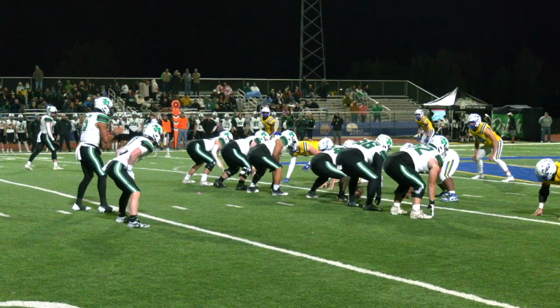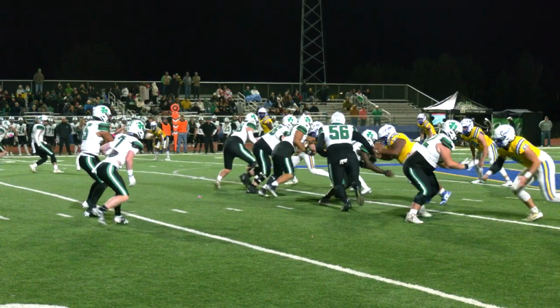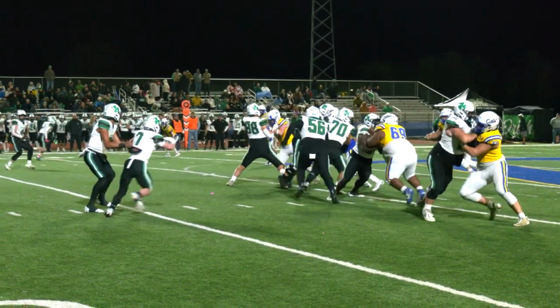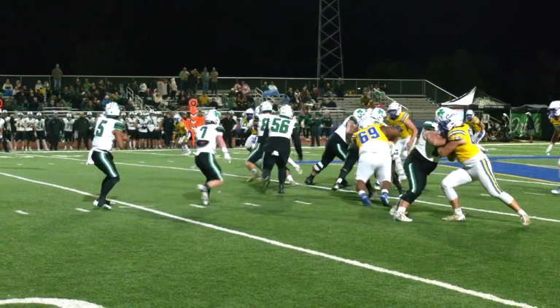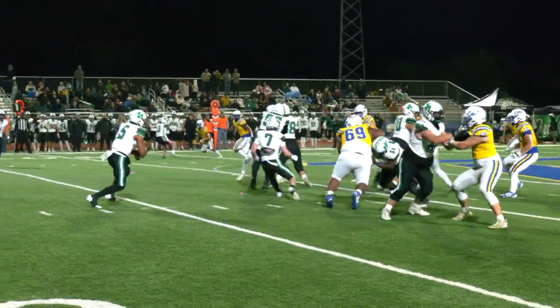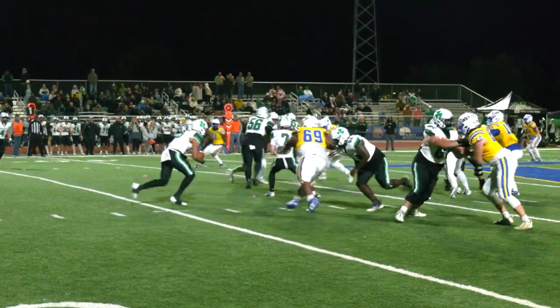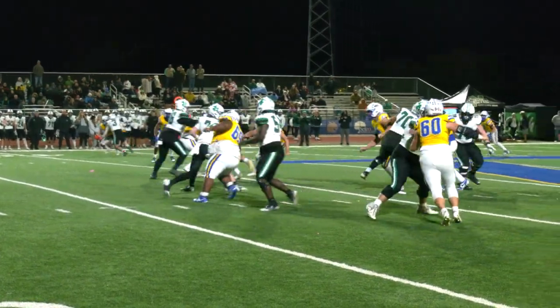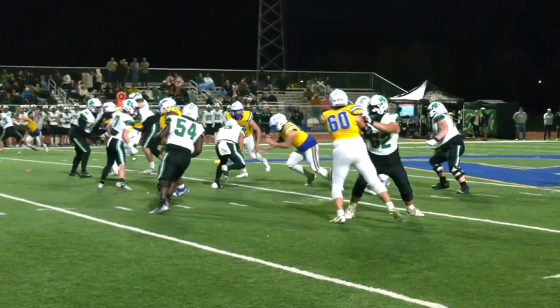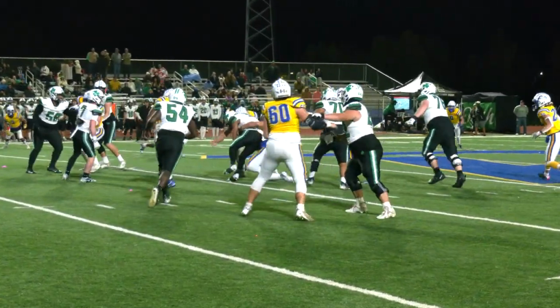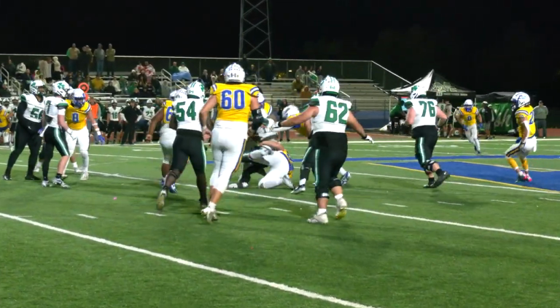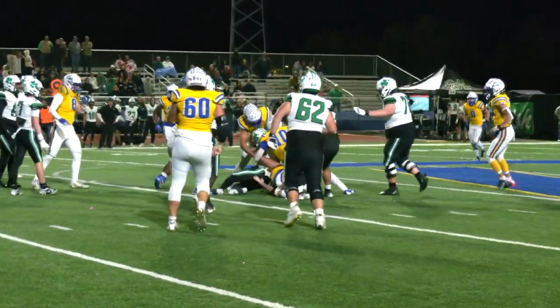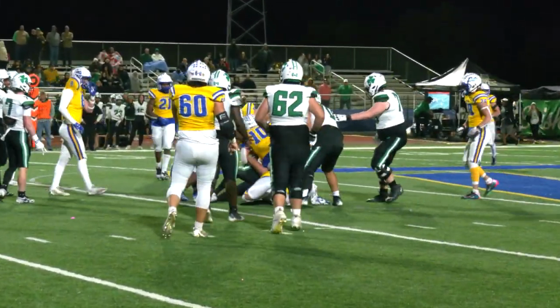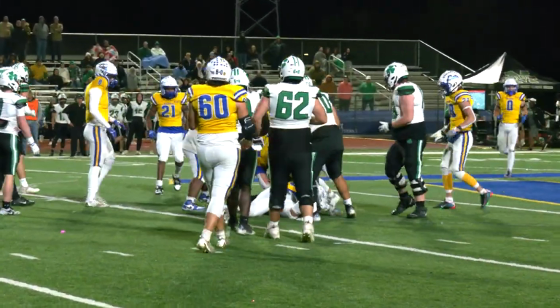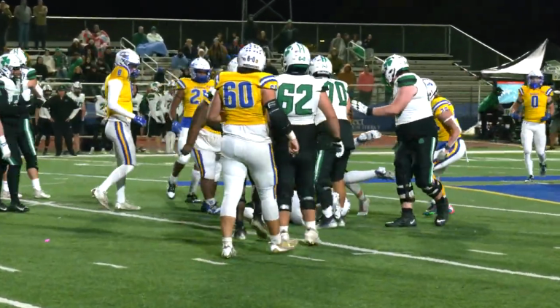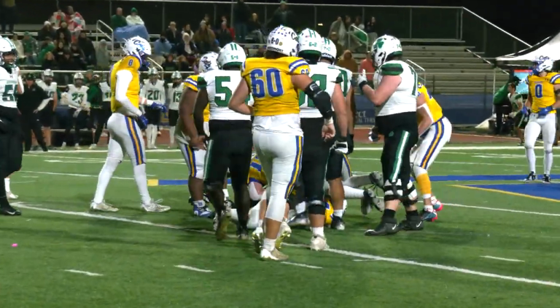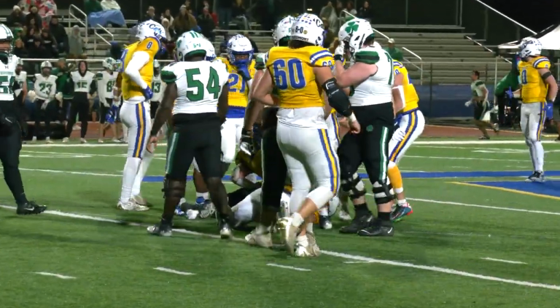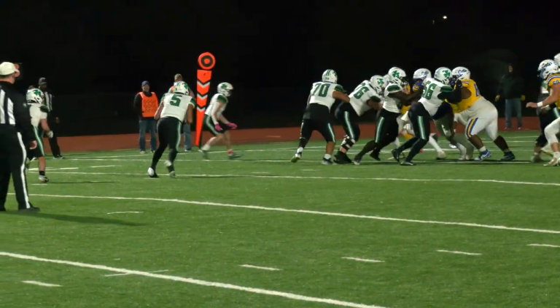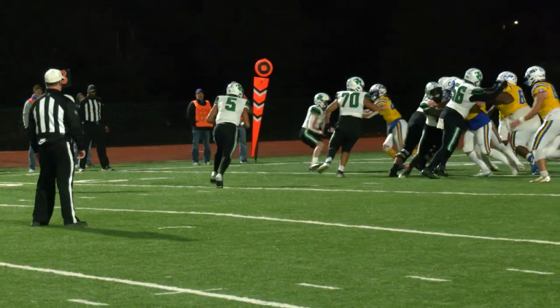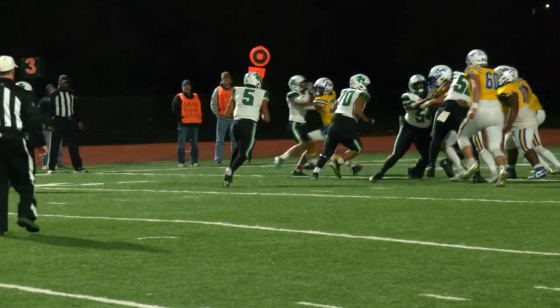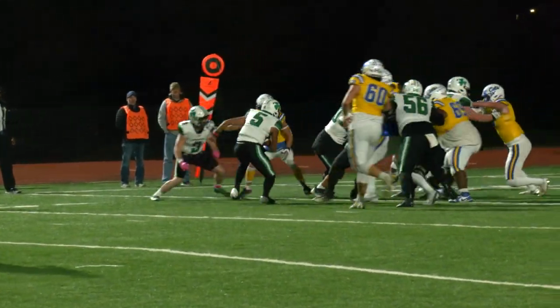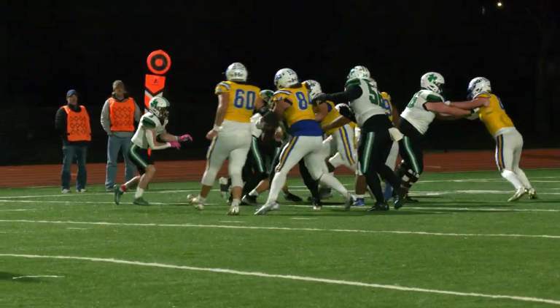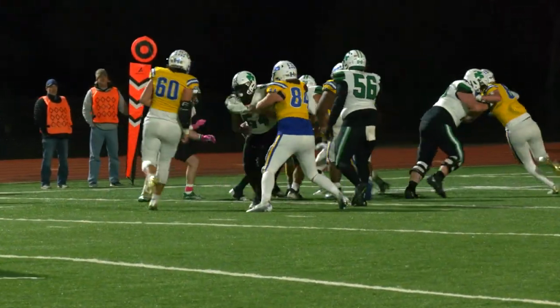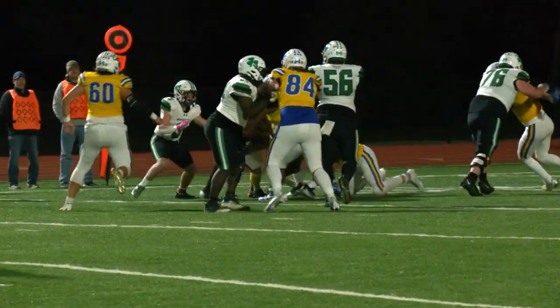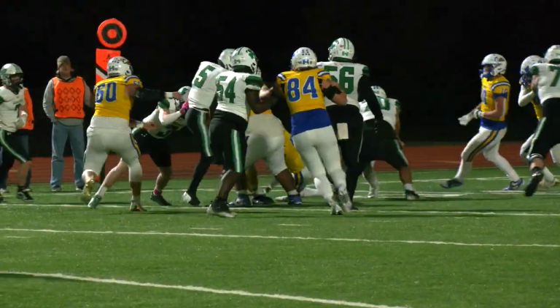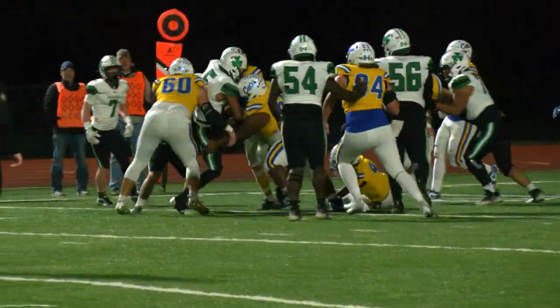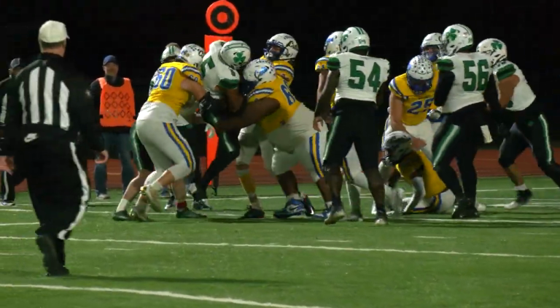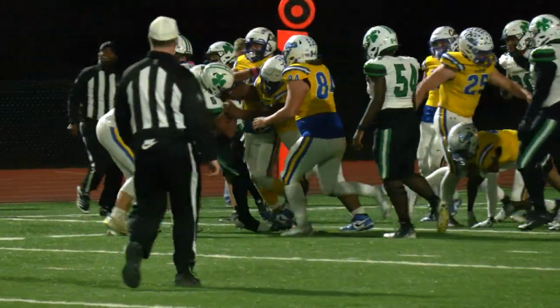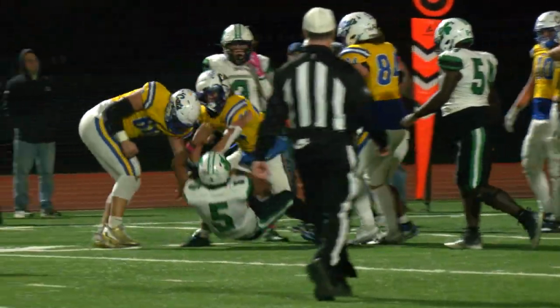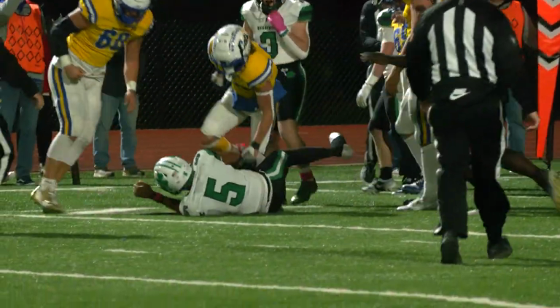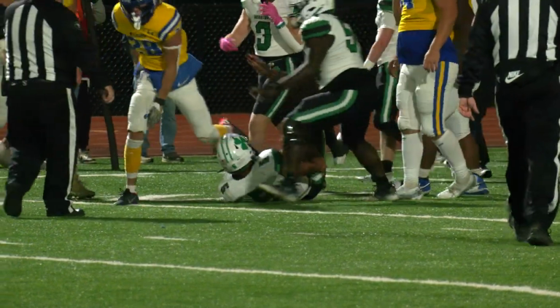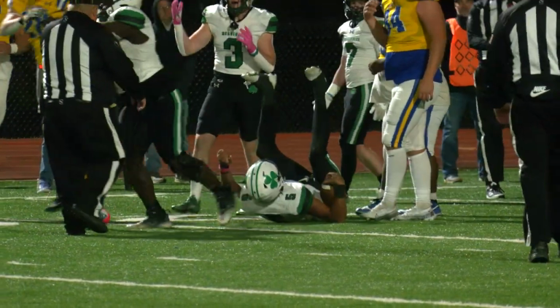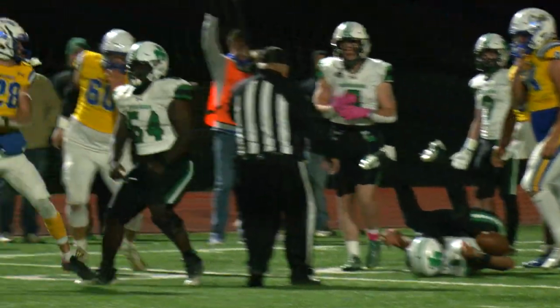Back to pass, now a quarterback delayed draw up the middle — and he's met. That was Ryder Jones with the tackle. Quarterback draw, left side — puts his head down, and a good job by the Wildcats tackling there.